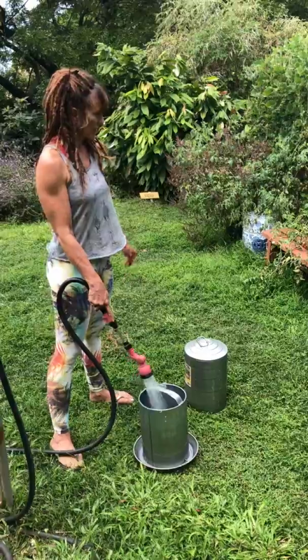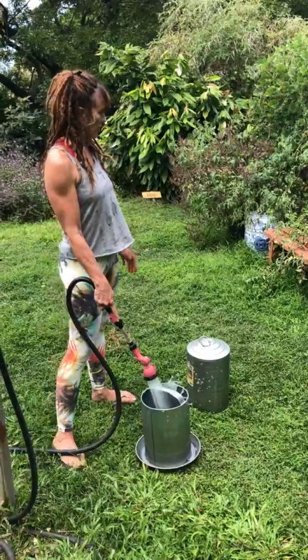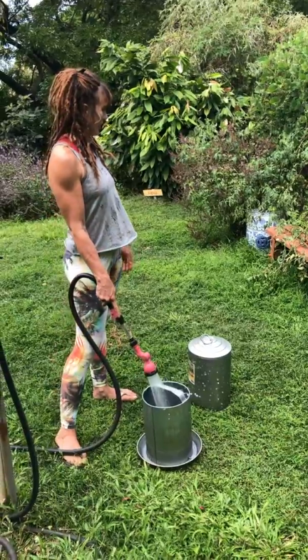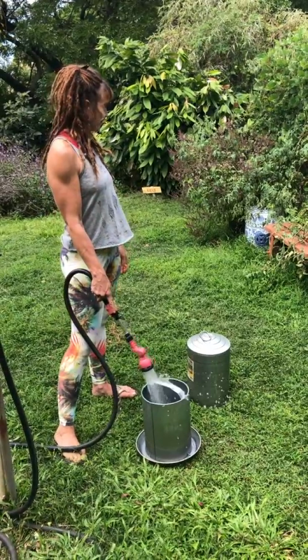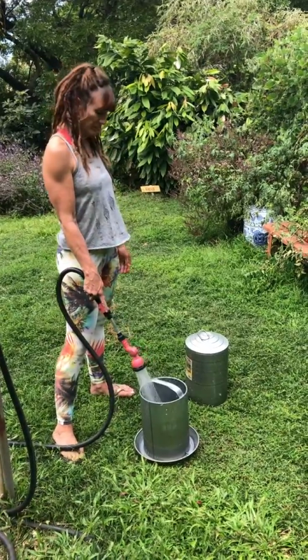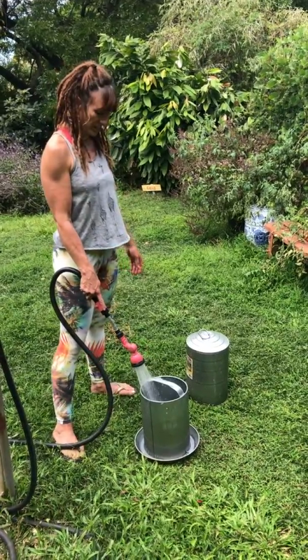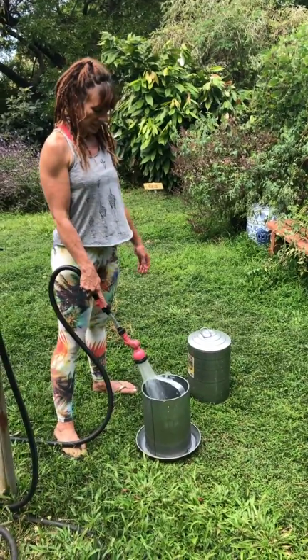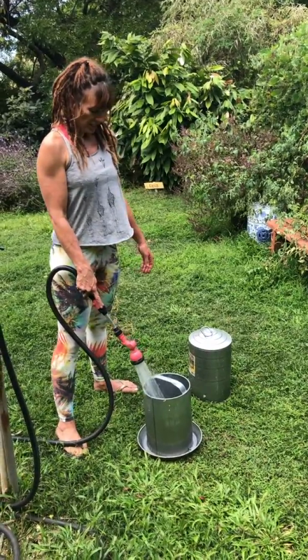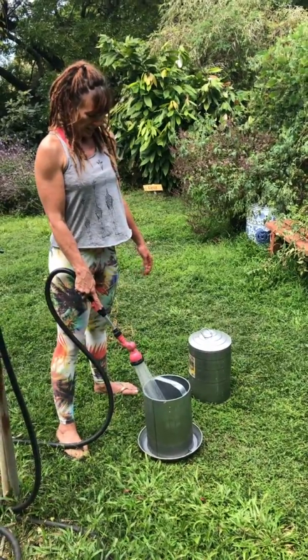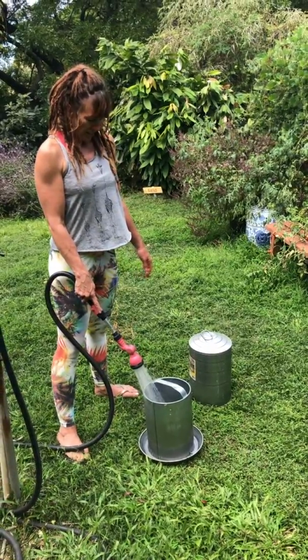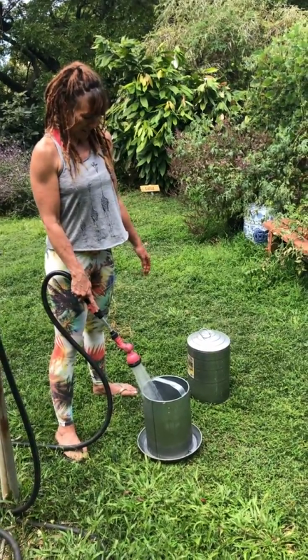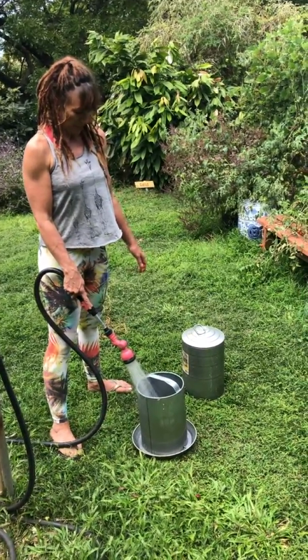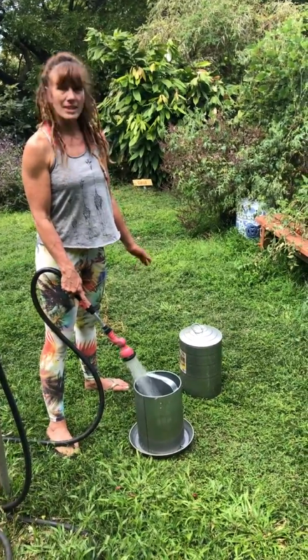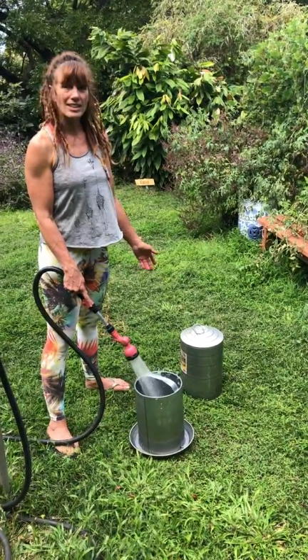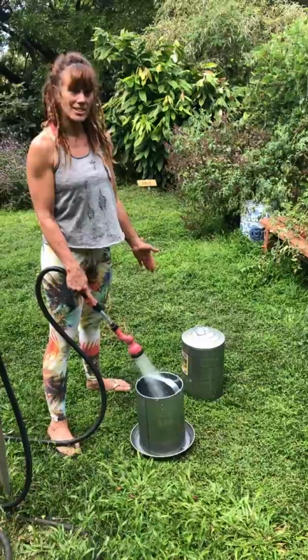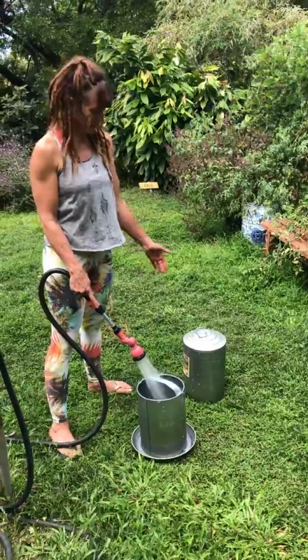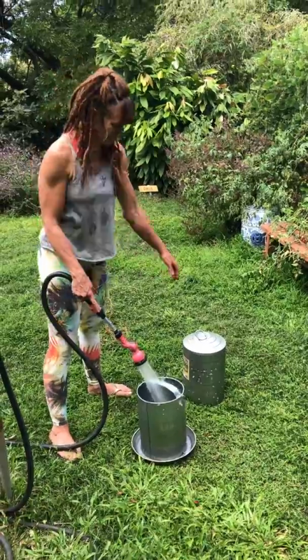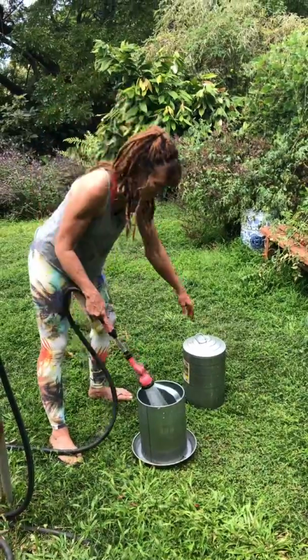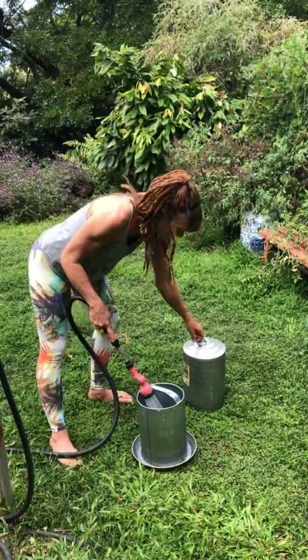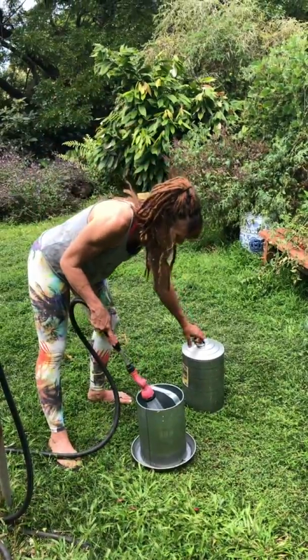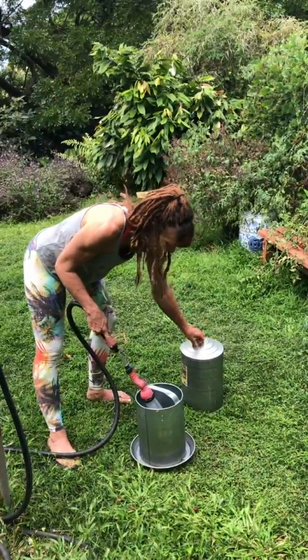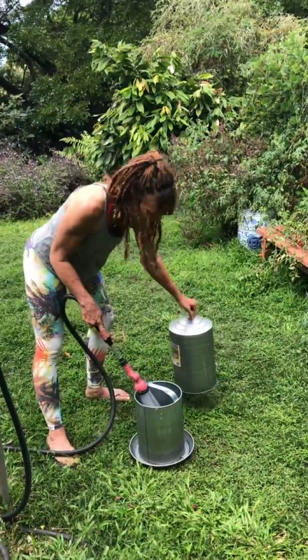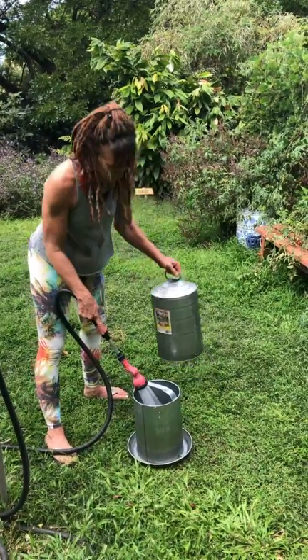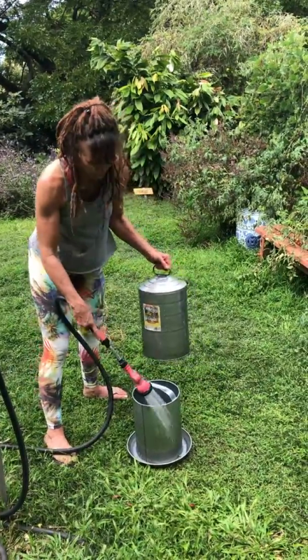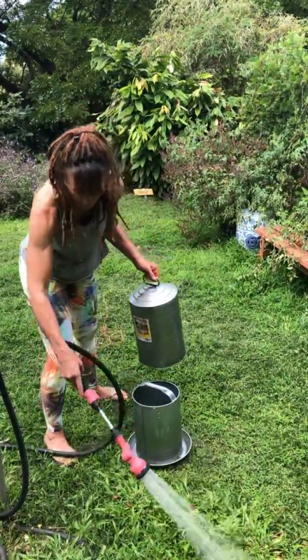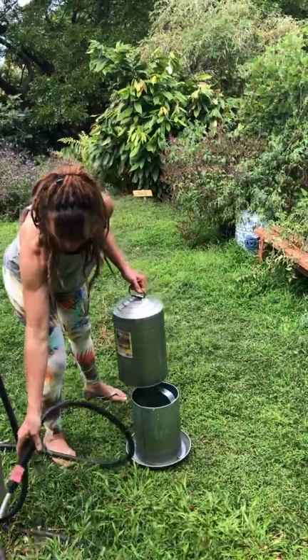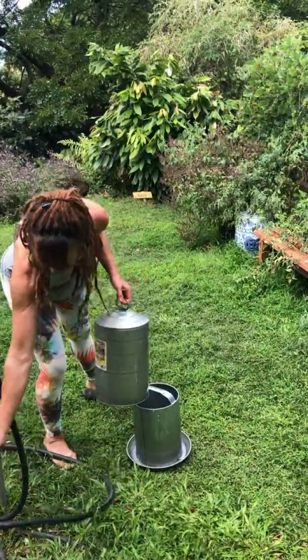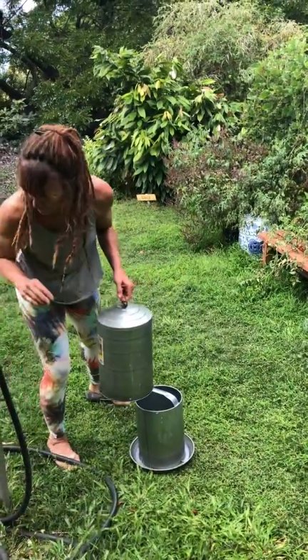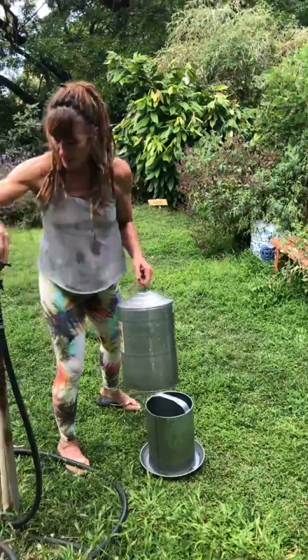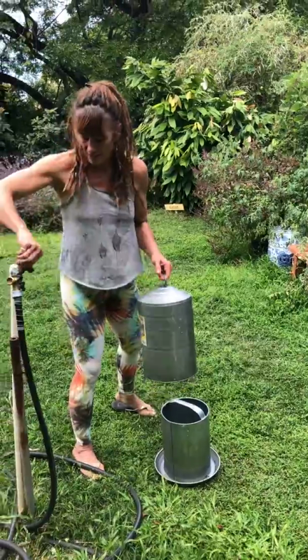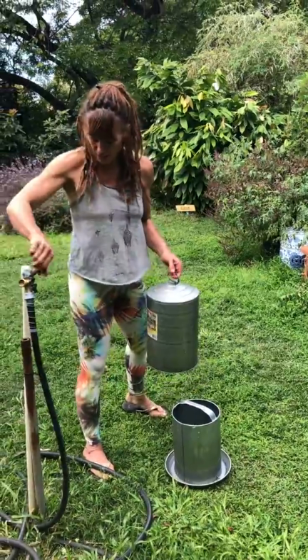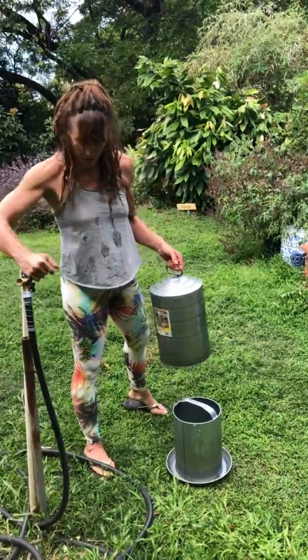So just going to fill it up, and then bring it to the top of the hill again. Now when it's full, this is what you do.